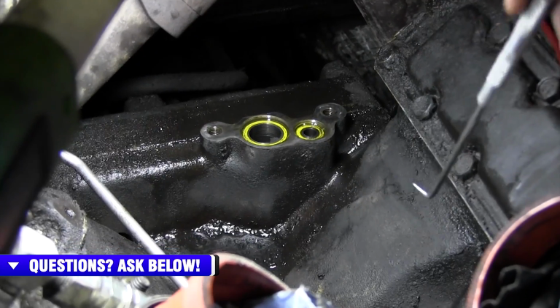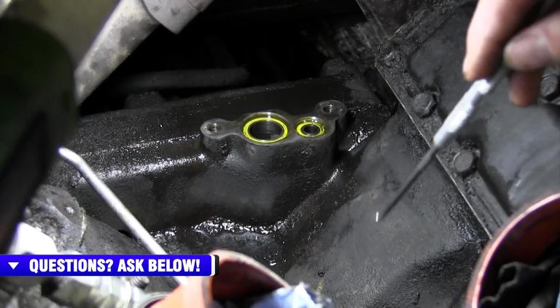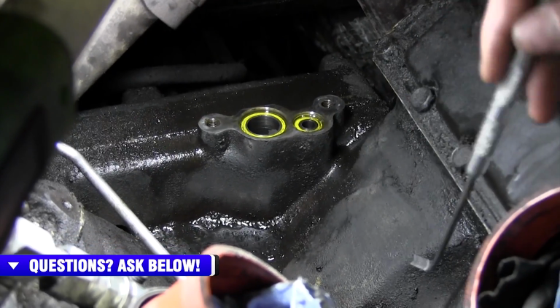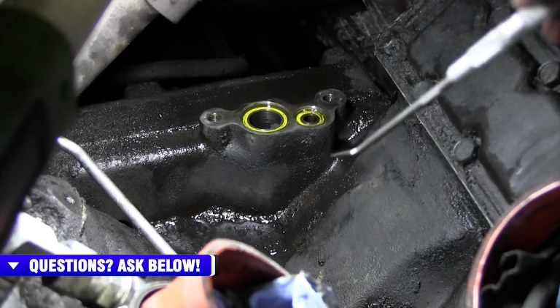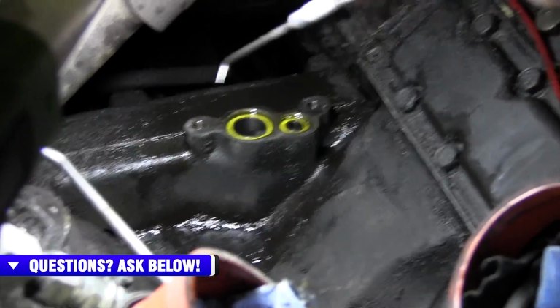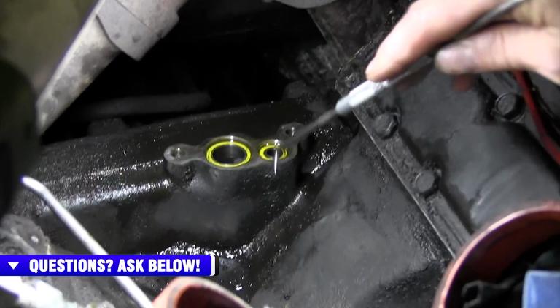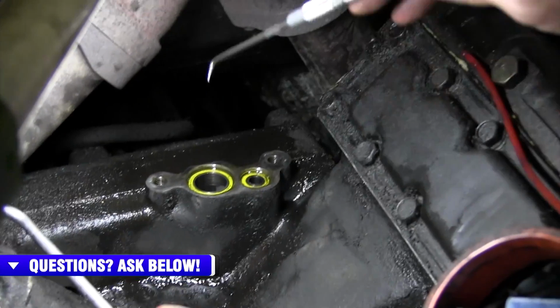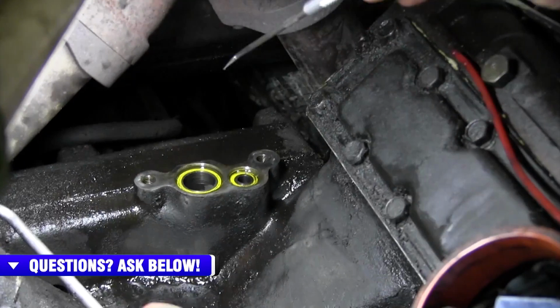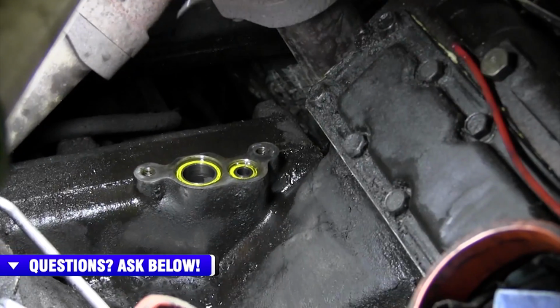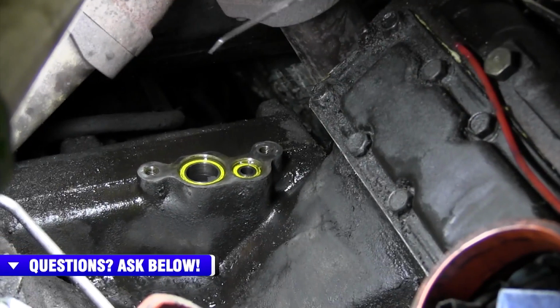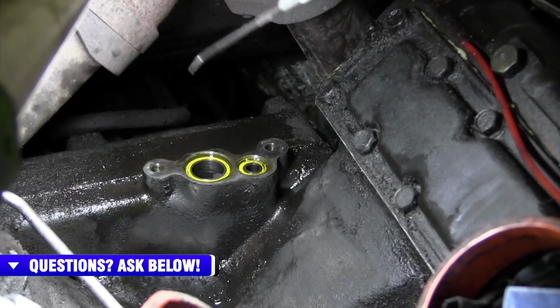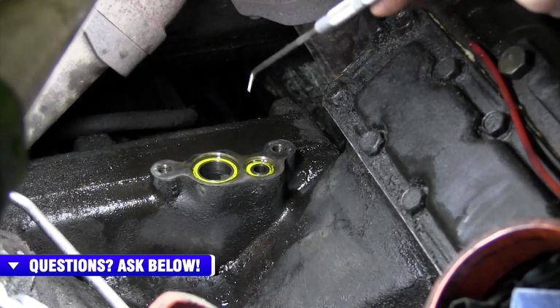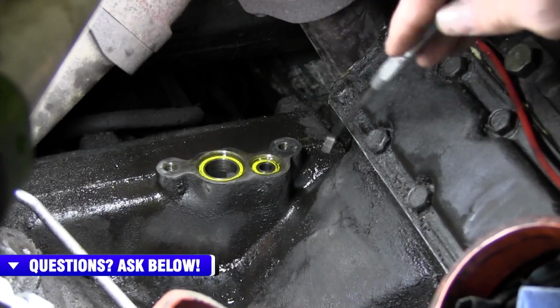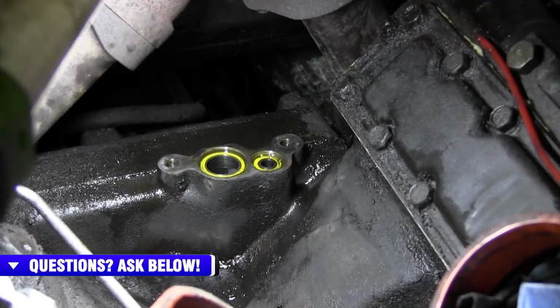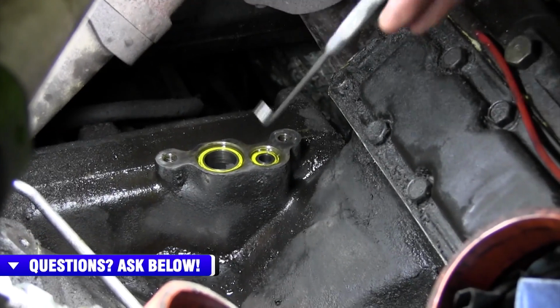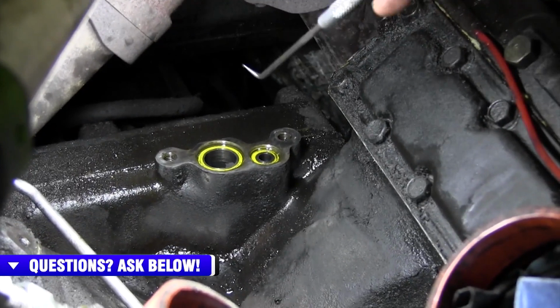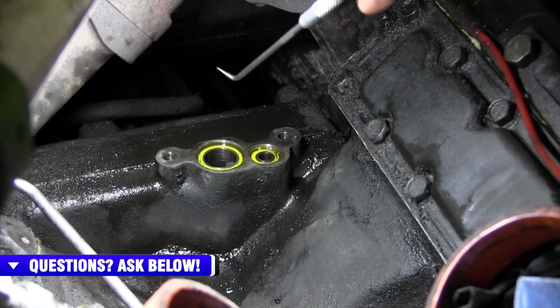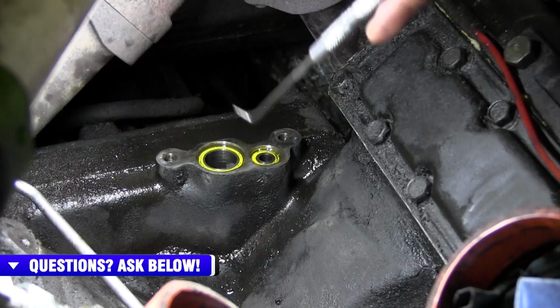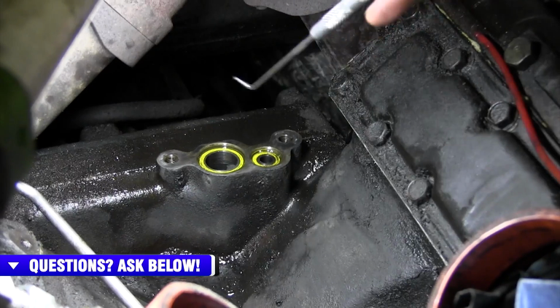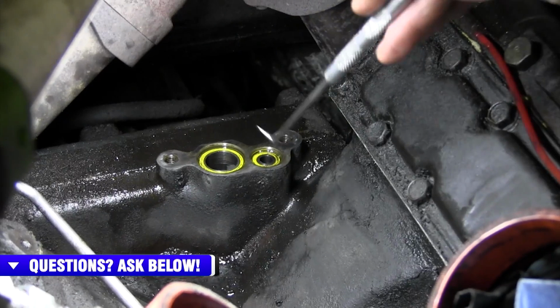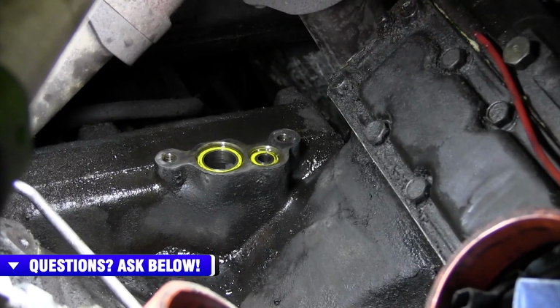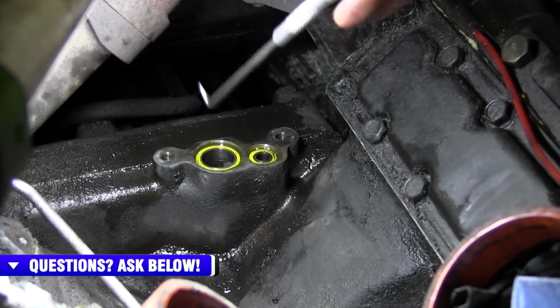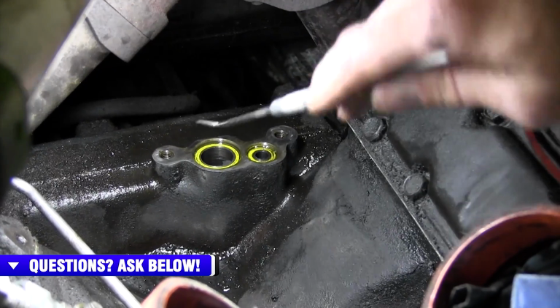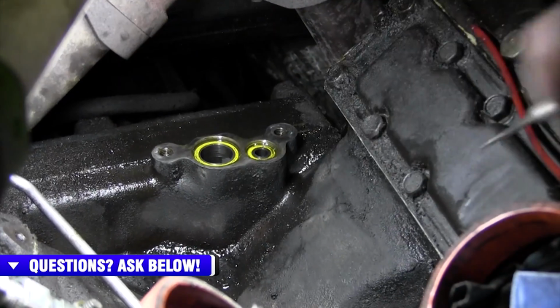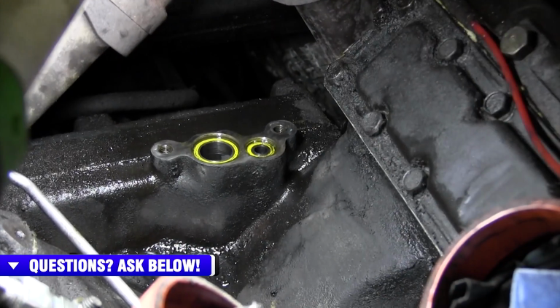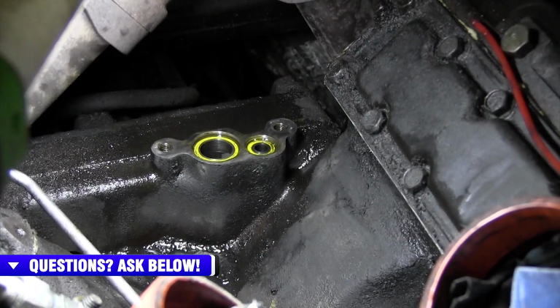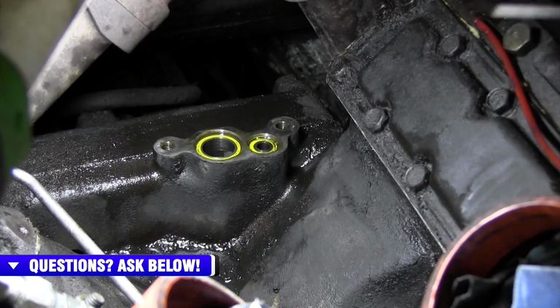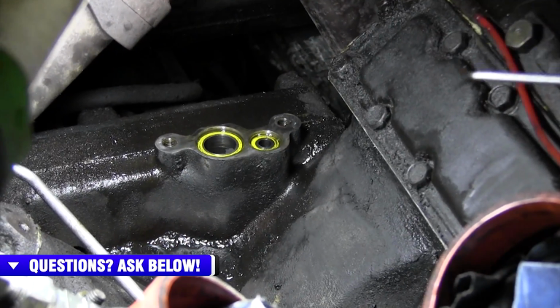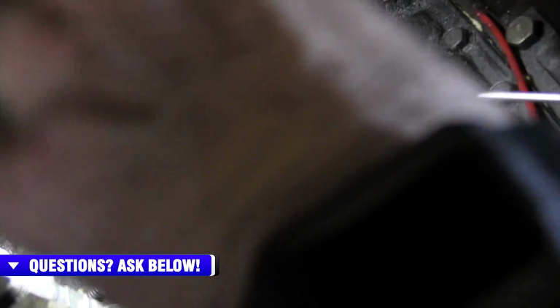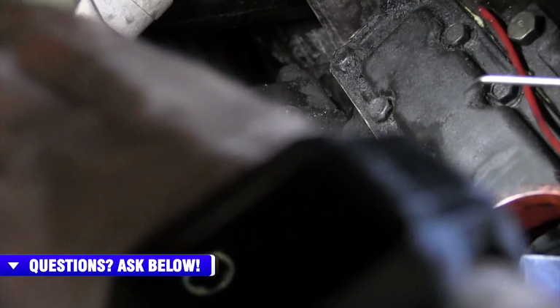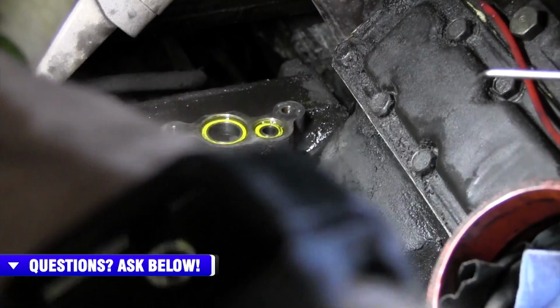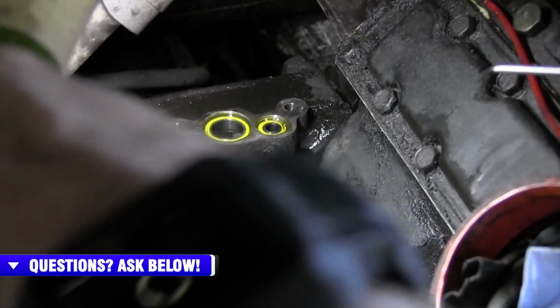Moving on up towards the front — and remember, like we talked about with the pedestal, you can have leaking from the pedestal itself or at the junction between the pedestal and the turbo.